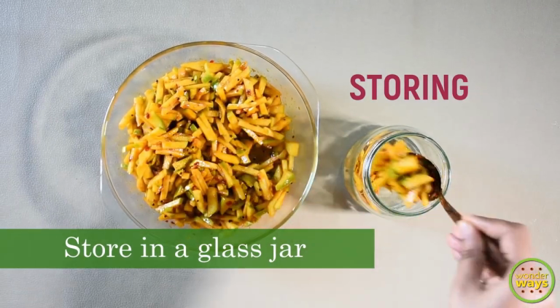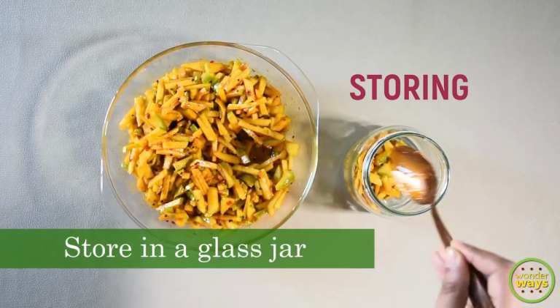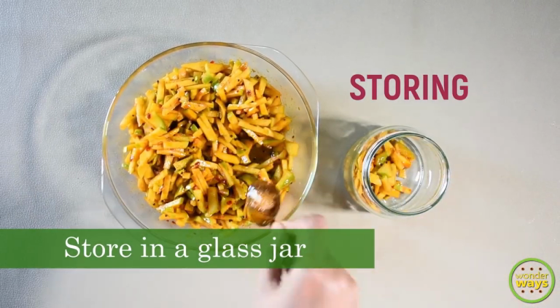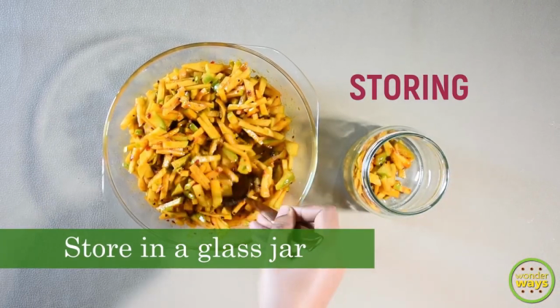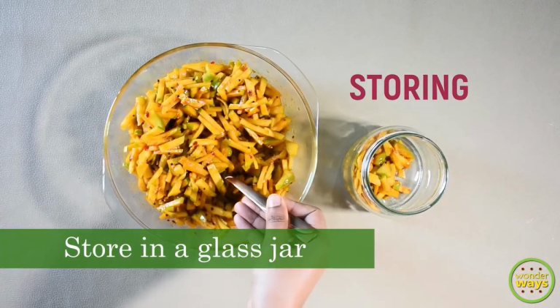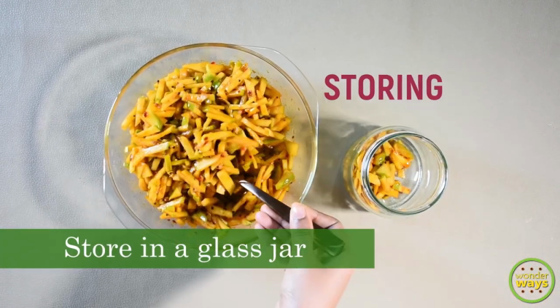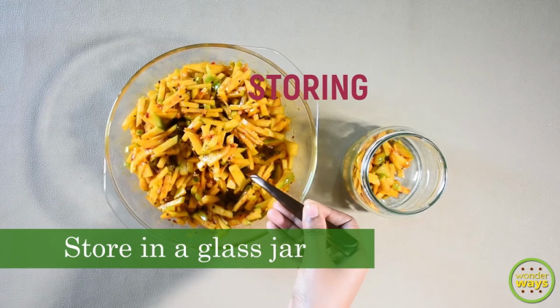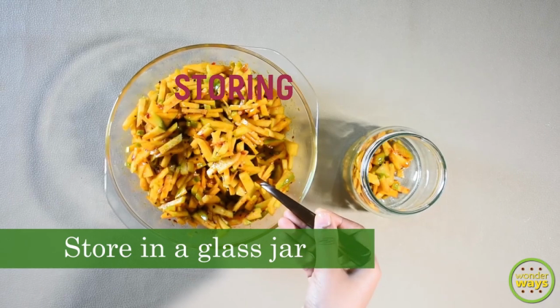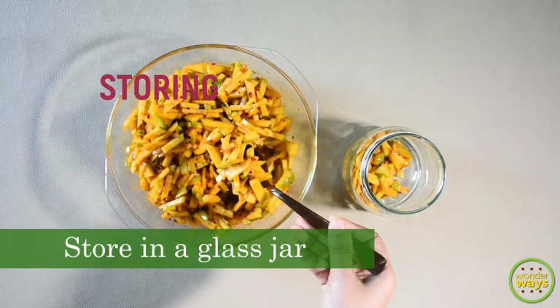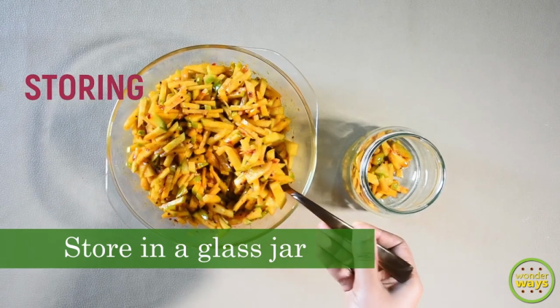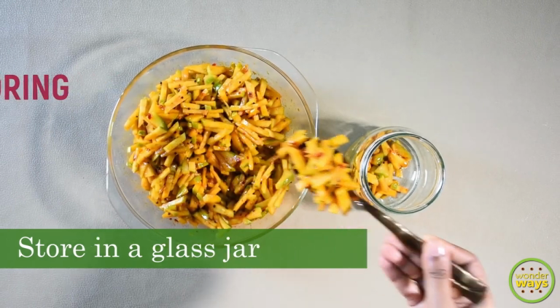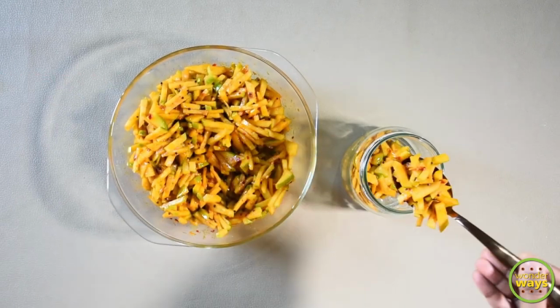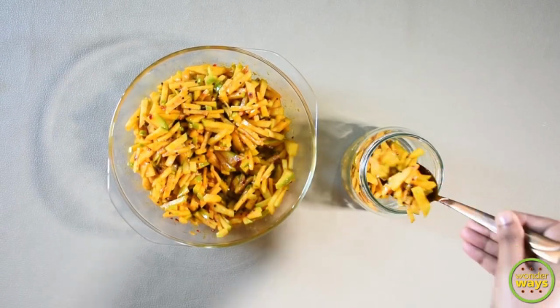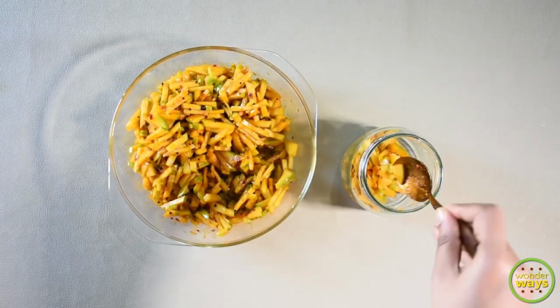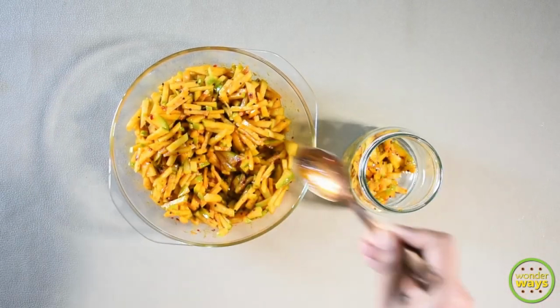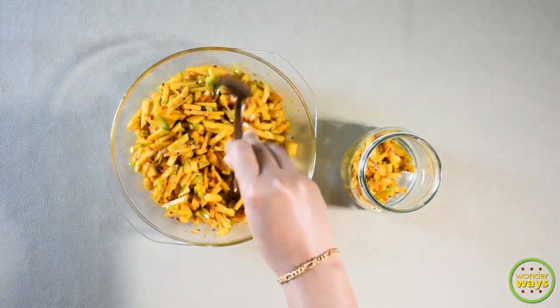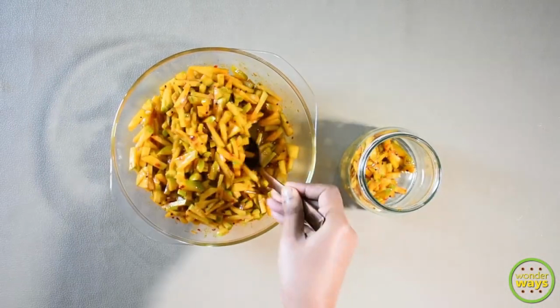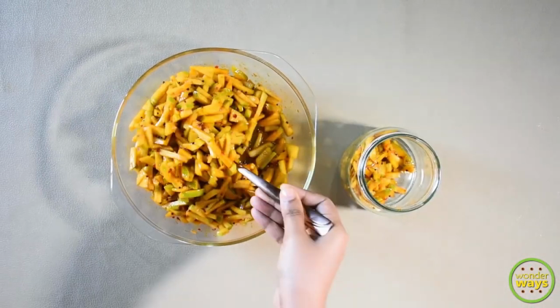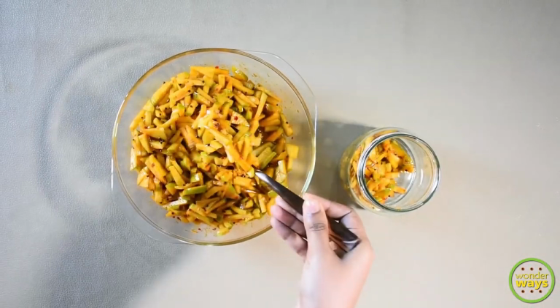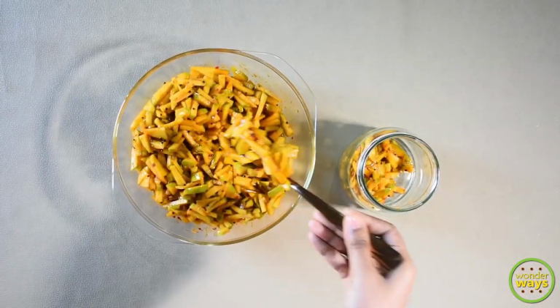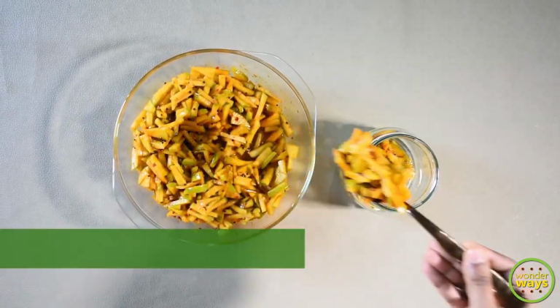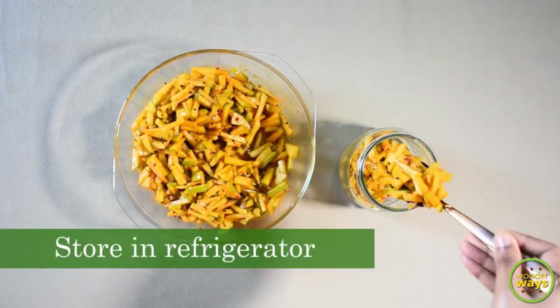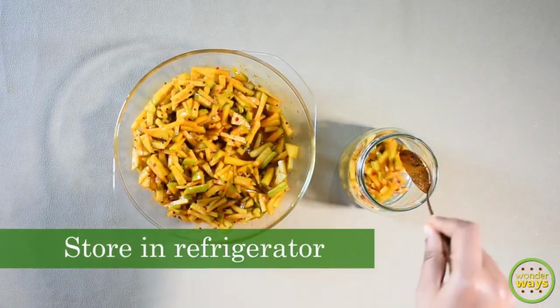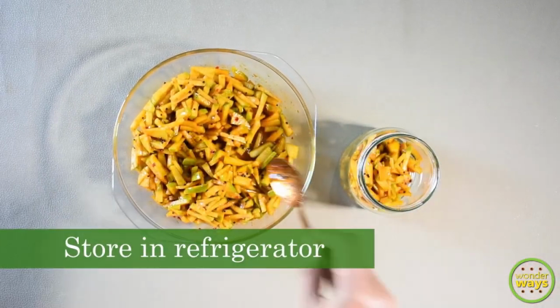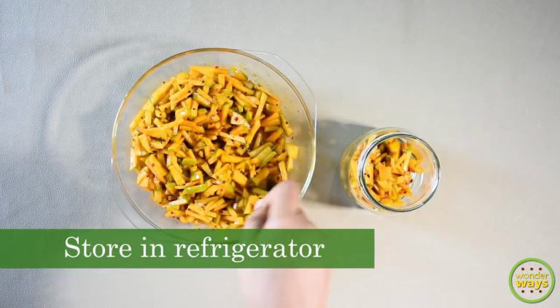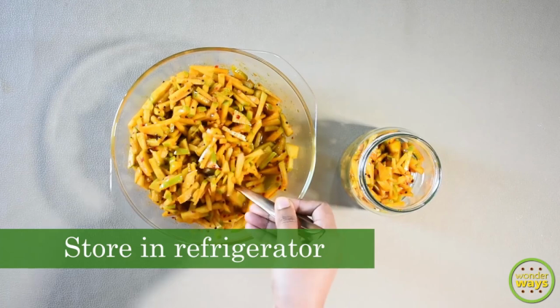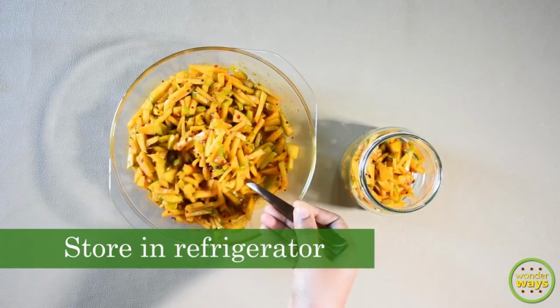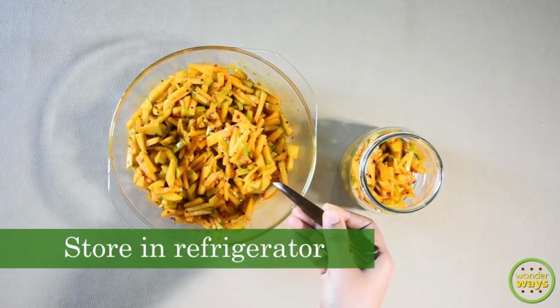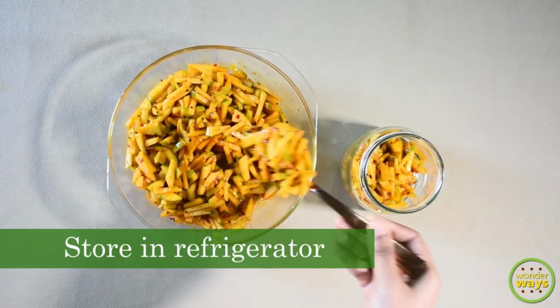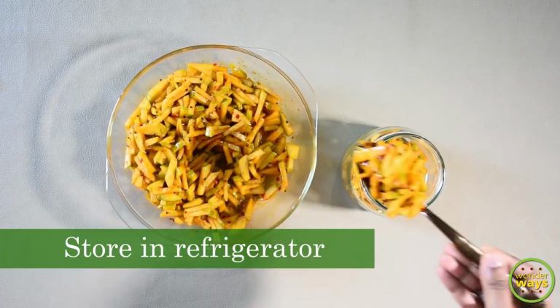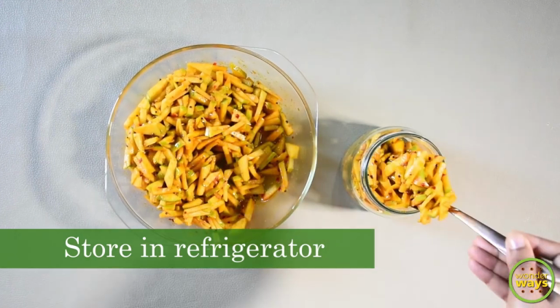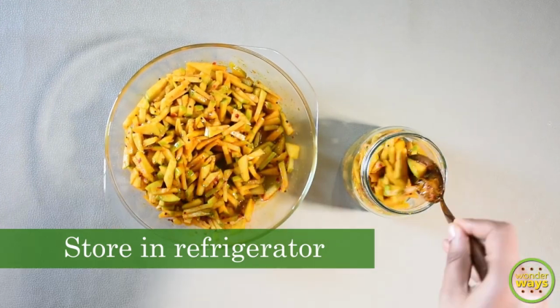After cooling, store it in a clean and dry glass jar. It stays well up to 3 months if stored in the refrigerator.